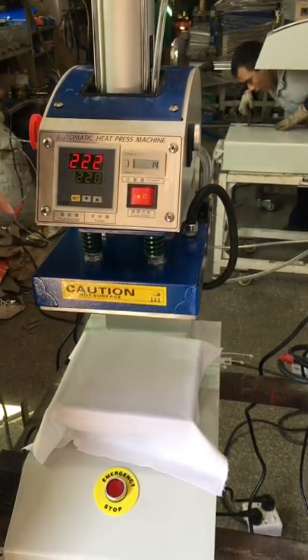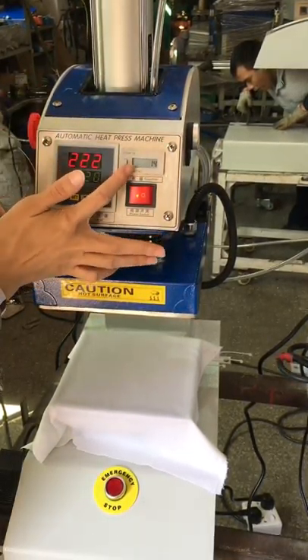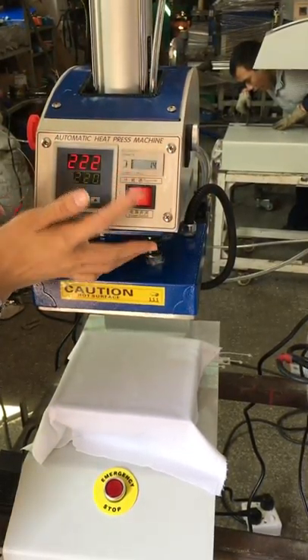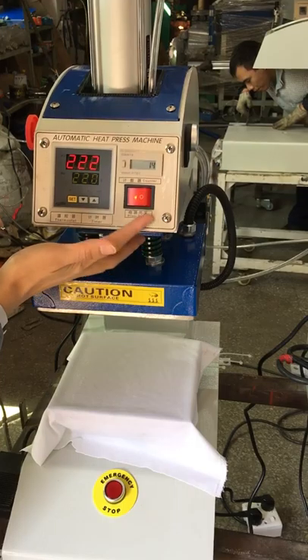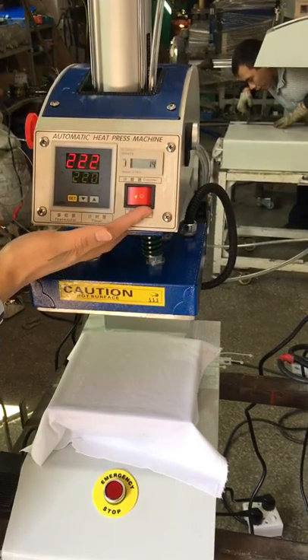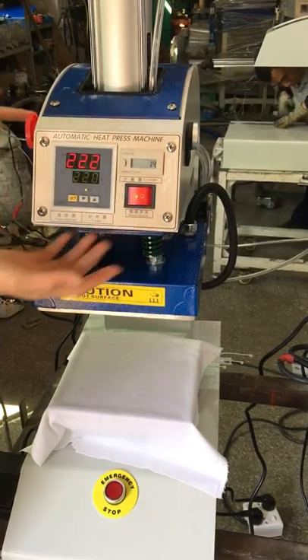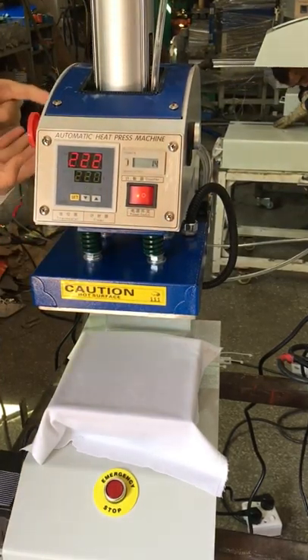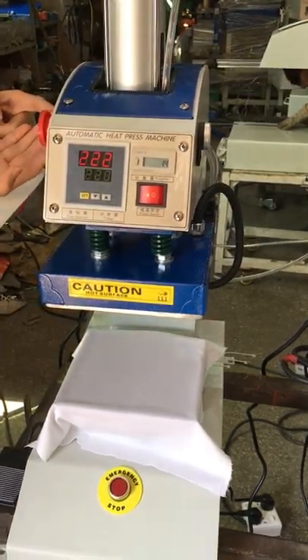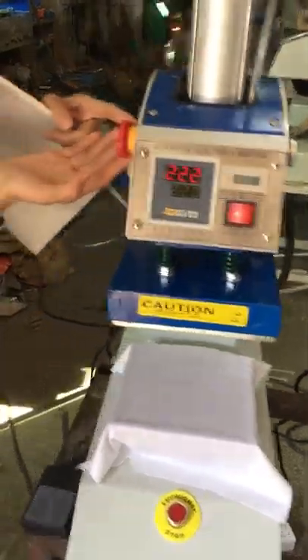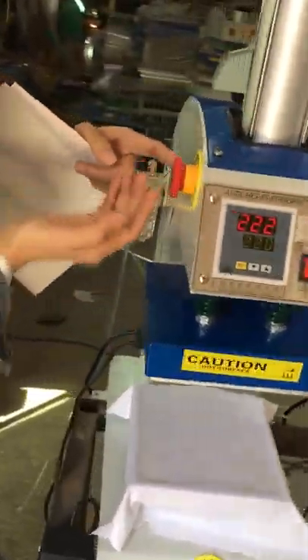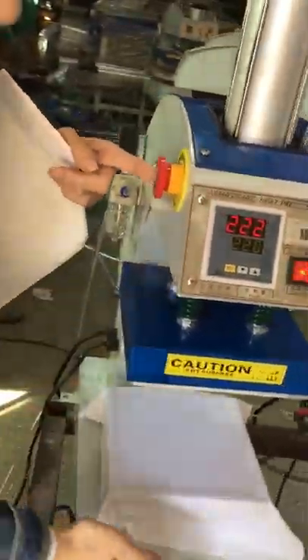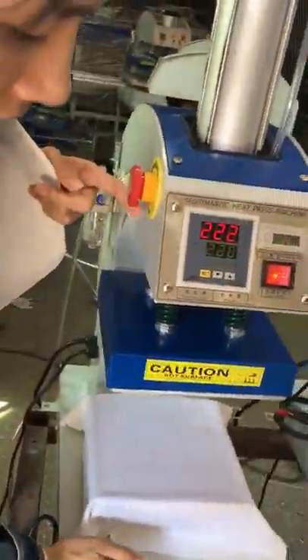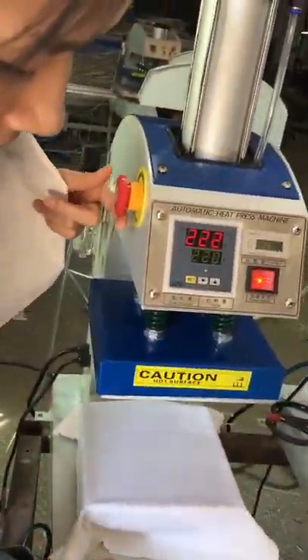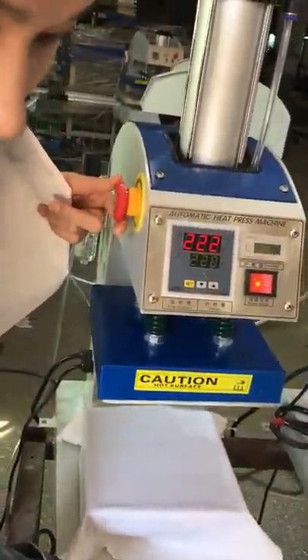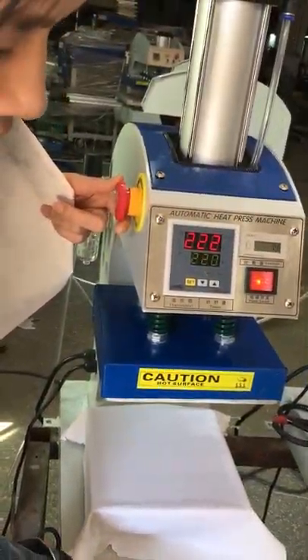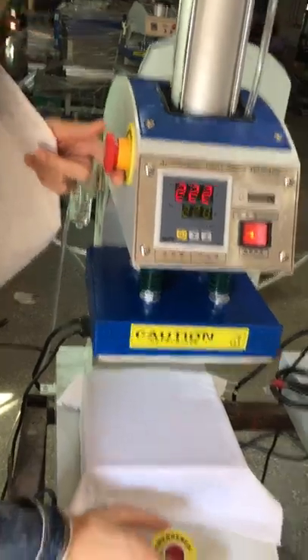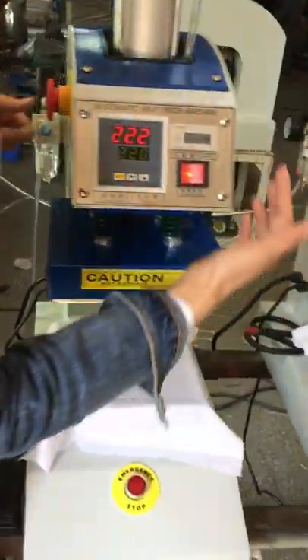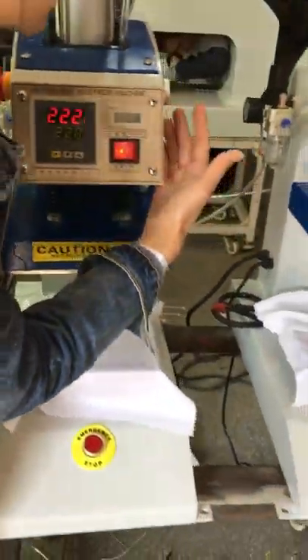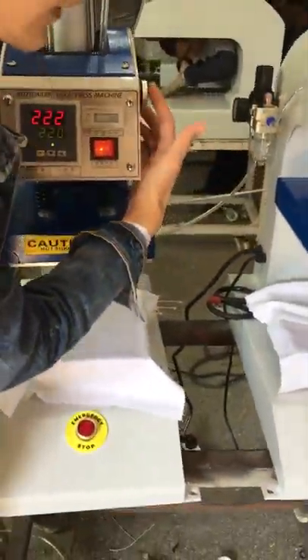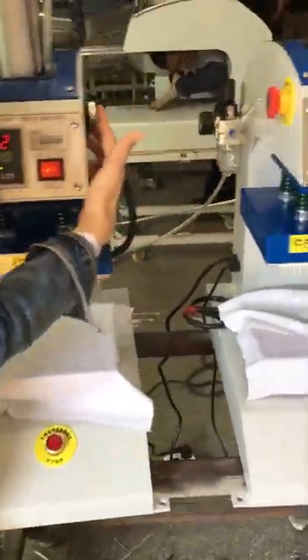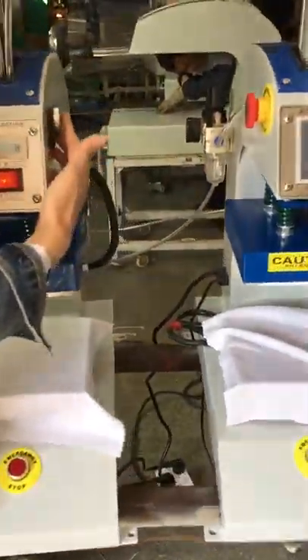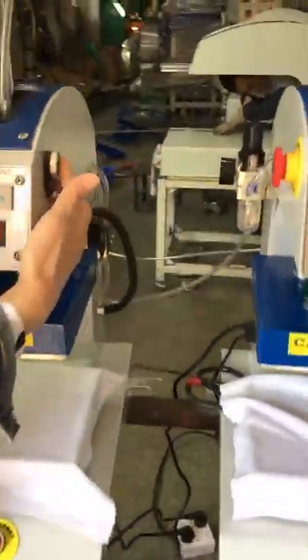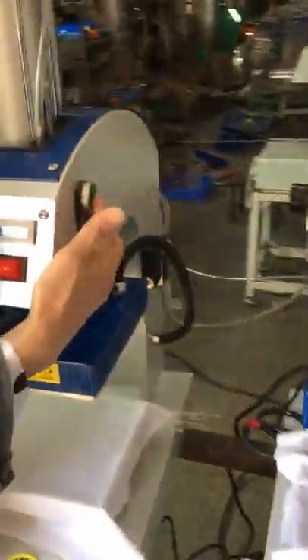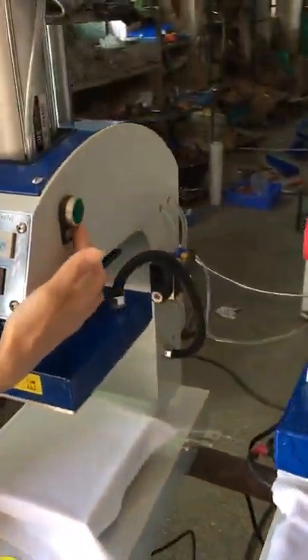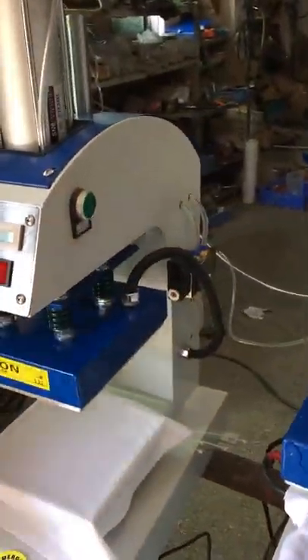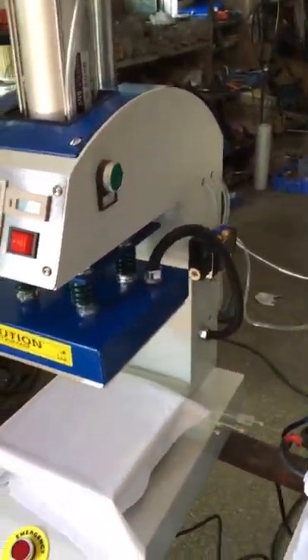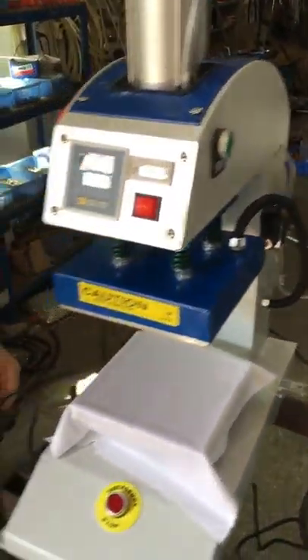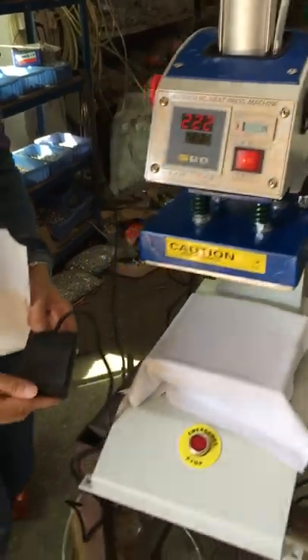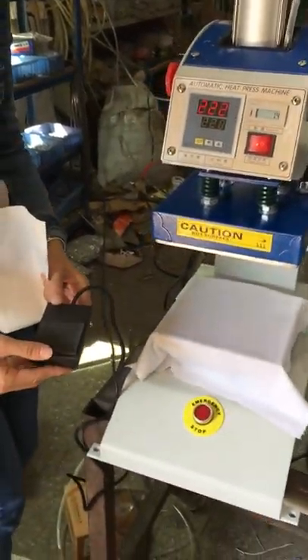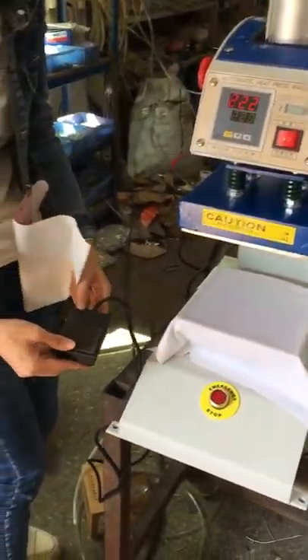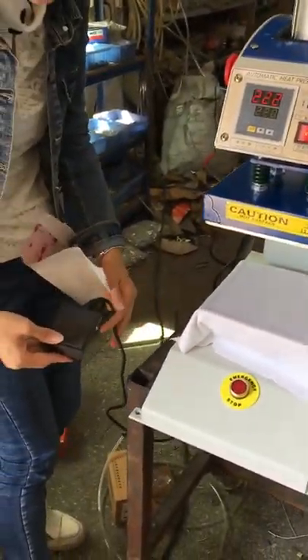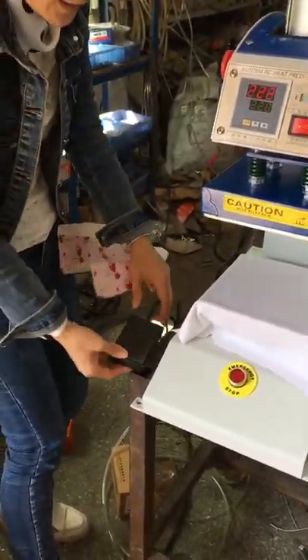This is the power switch. This is the emergency stop. This is the double emergency stop. This is the manual press down button, and this is the foot pedal button.